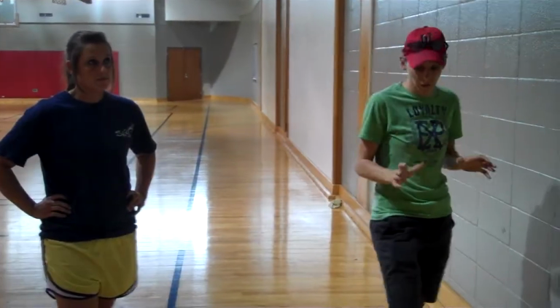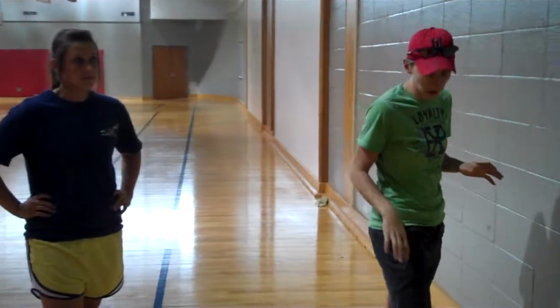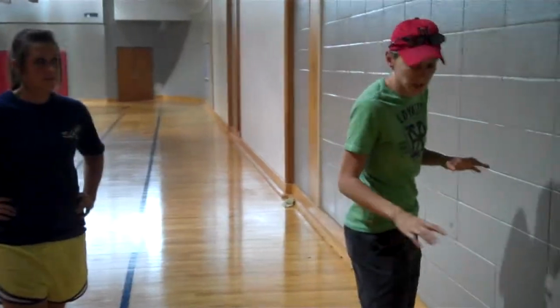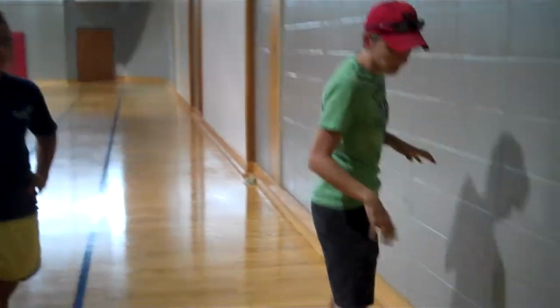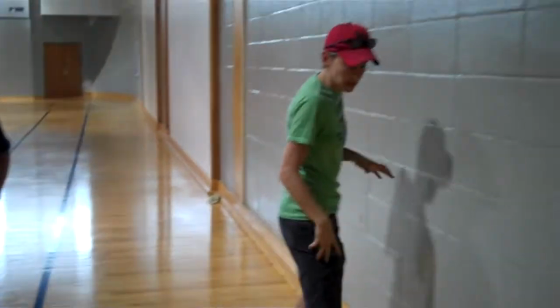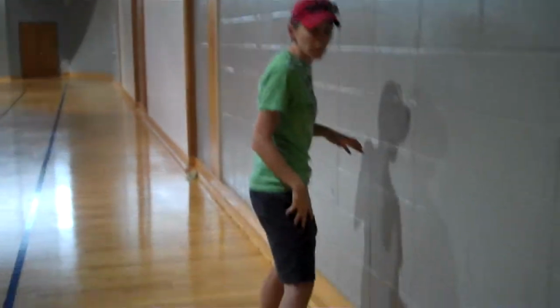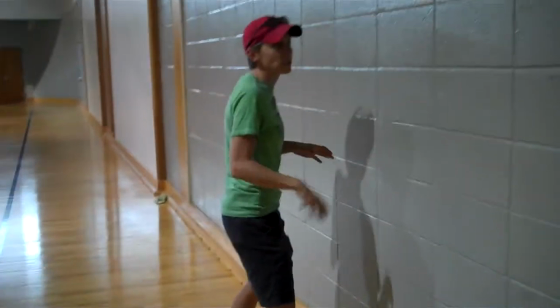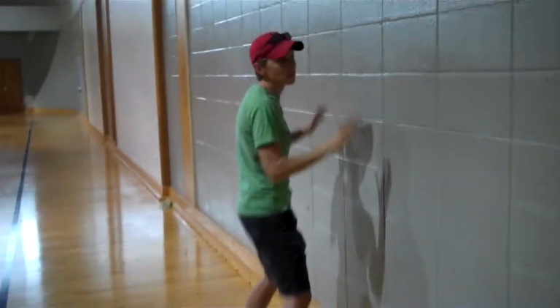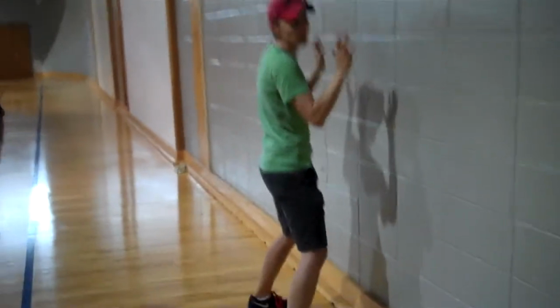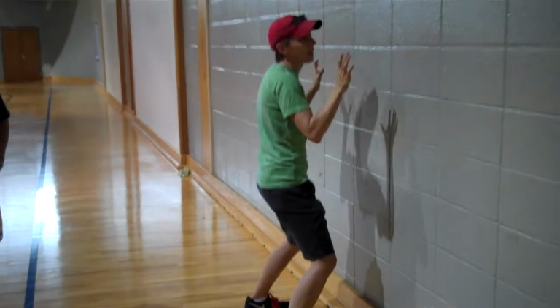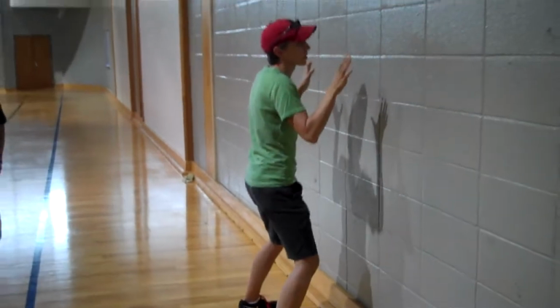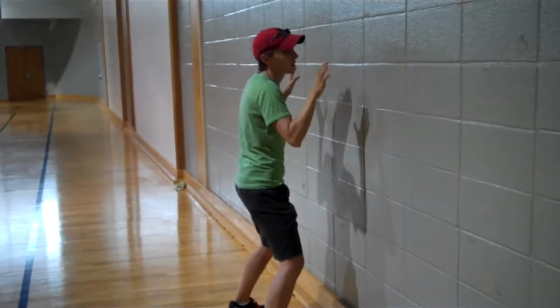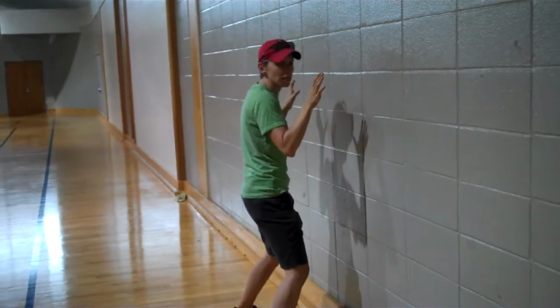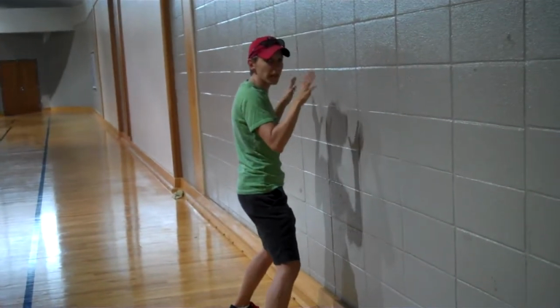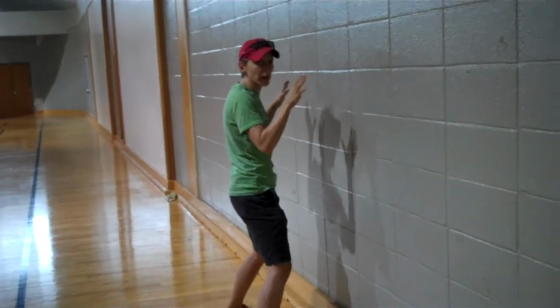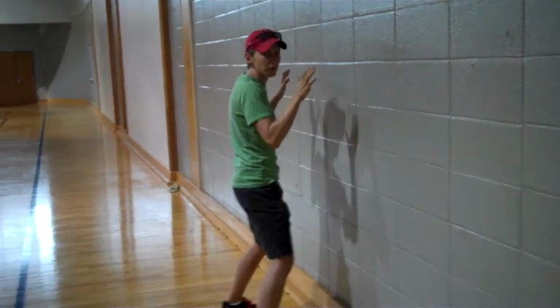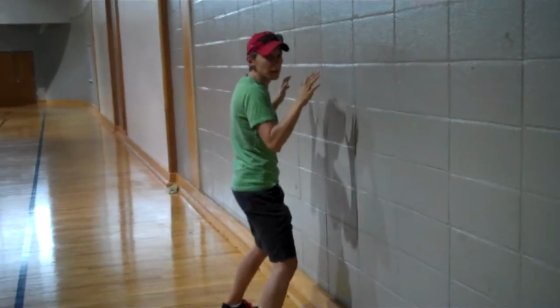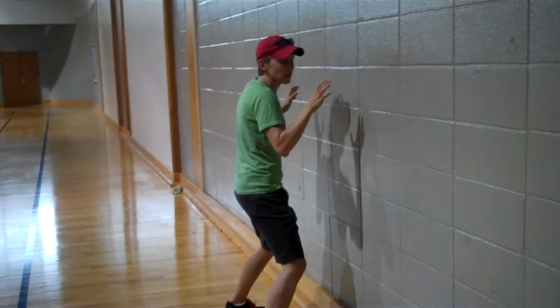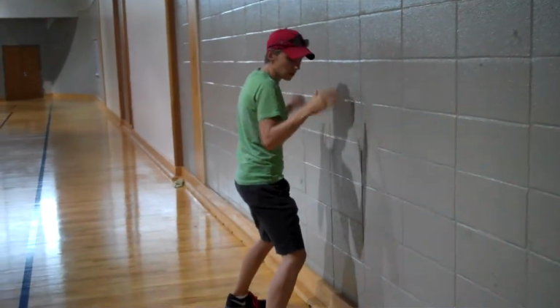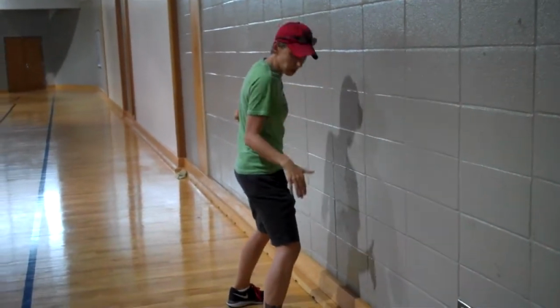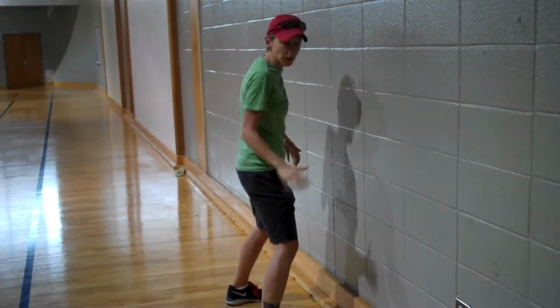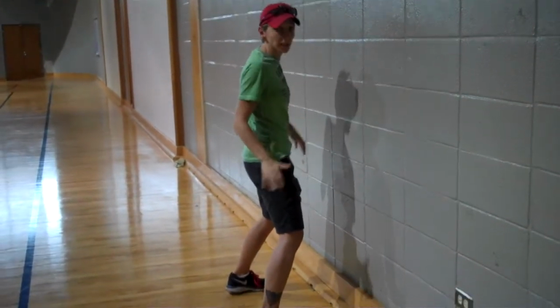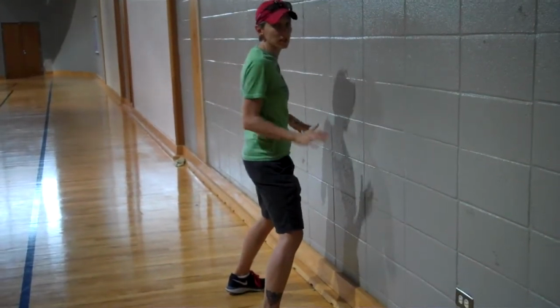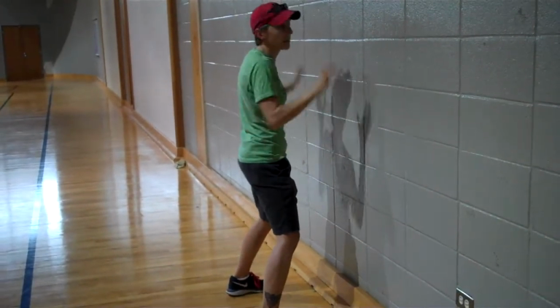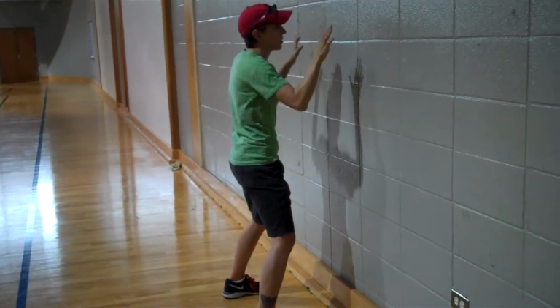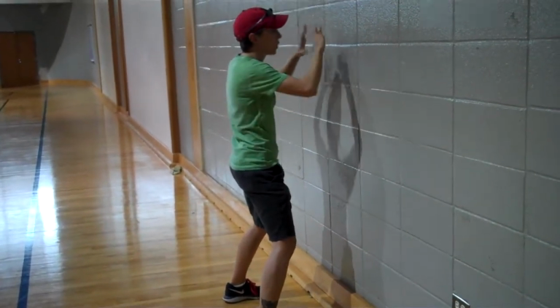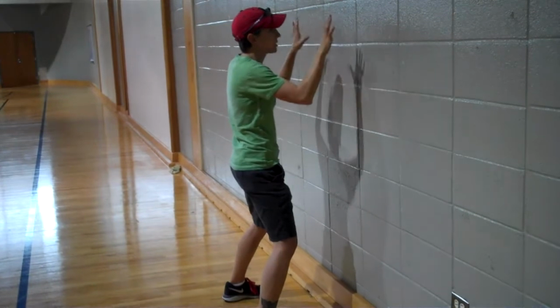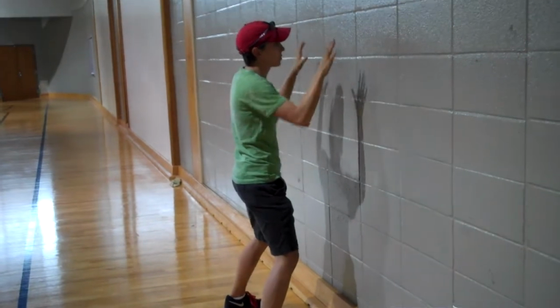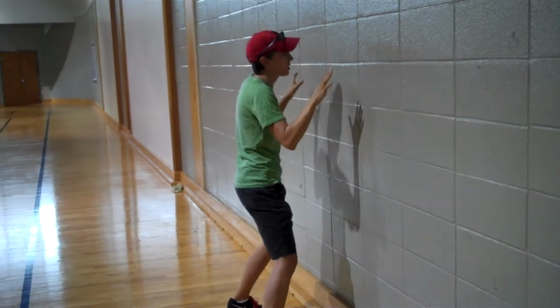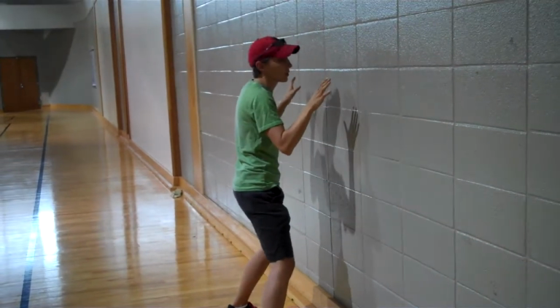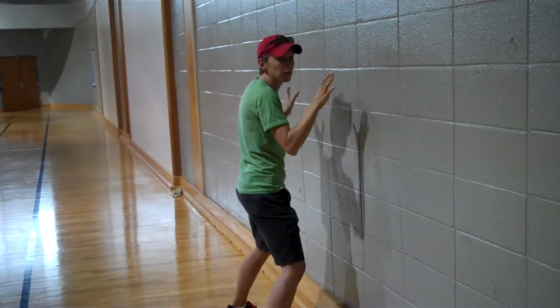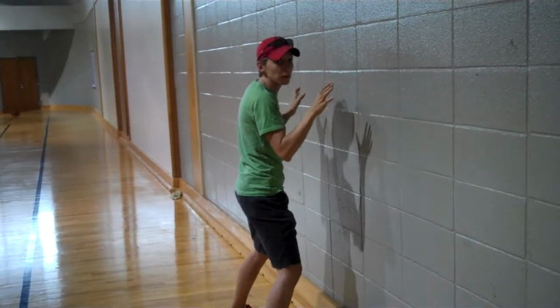First thing you want to do is make sure that you're down in a squat position, ready to go, and that you're on your toes — not on your heels. That way you can watch and see where the ball is and be ready to move.